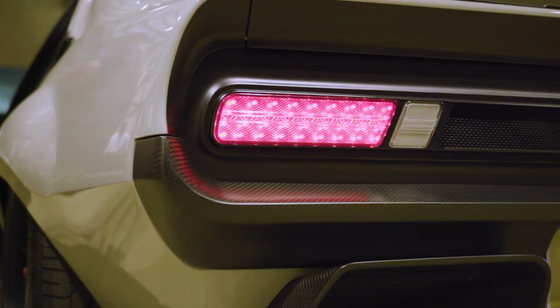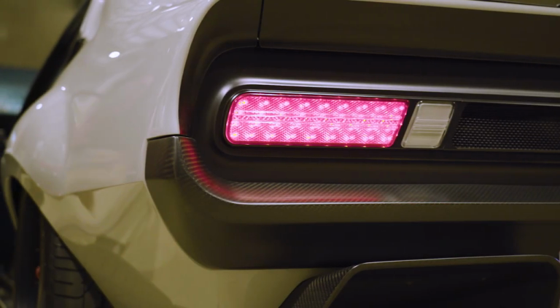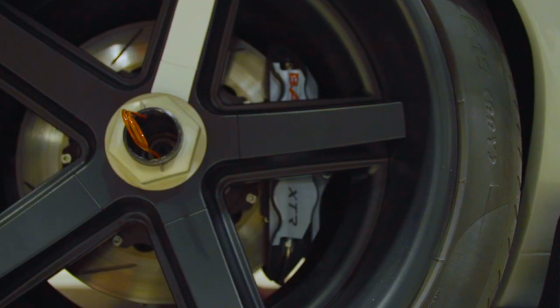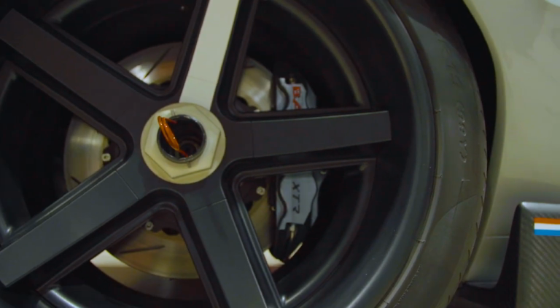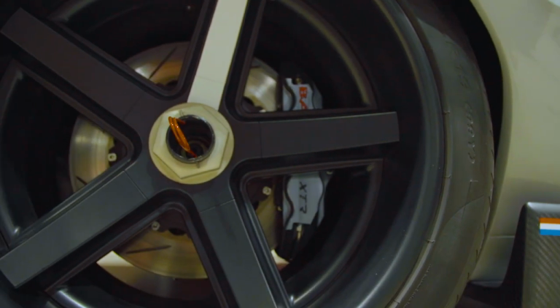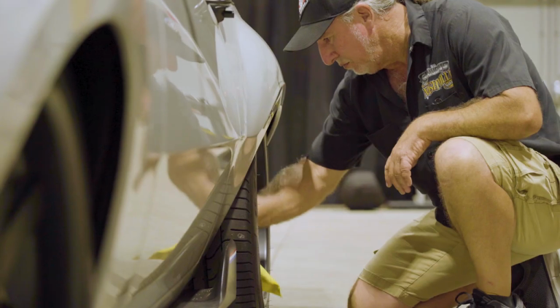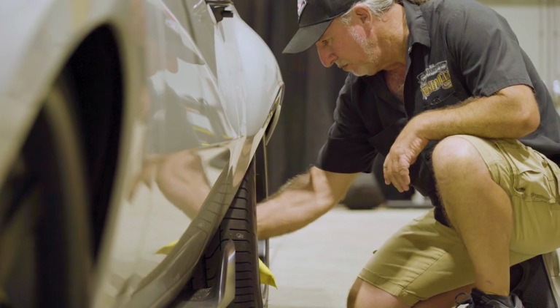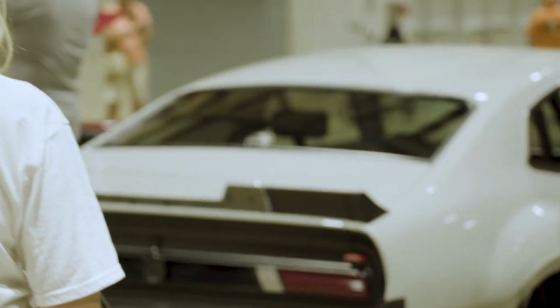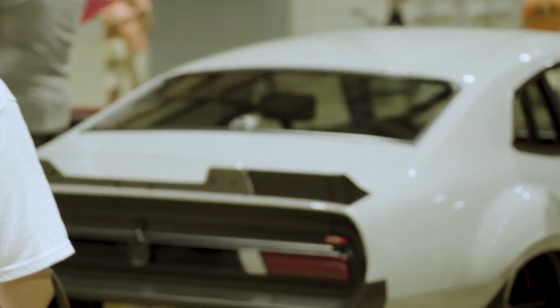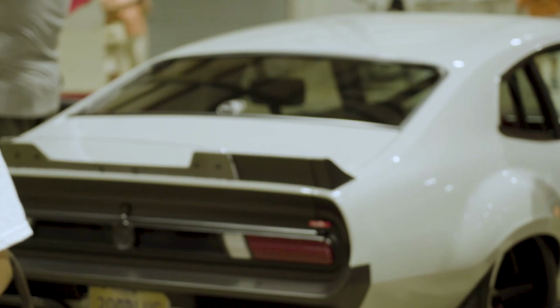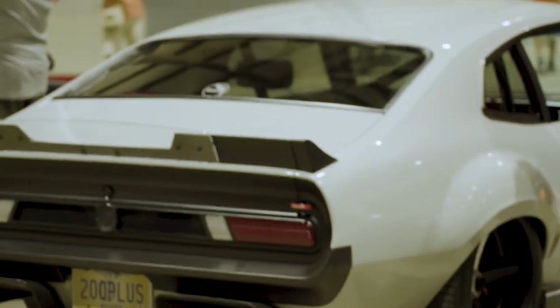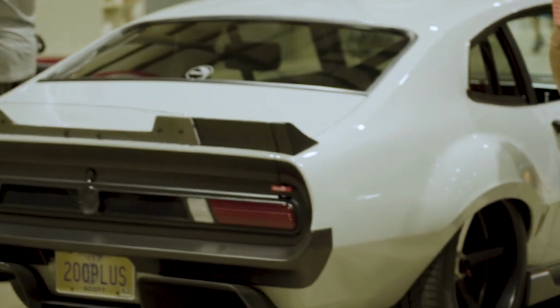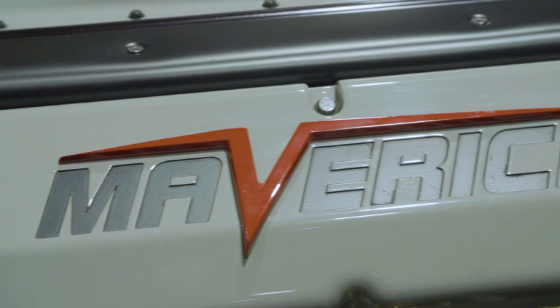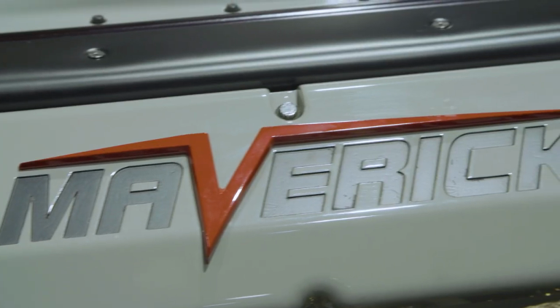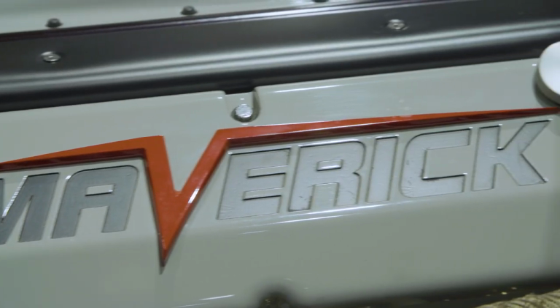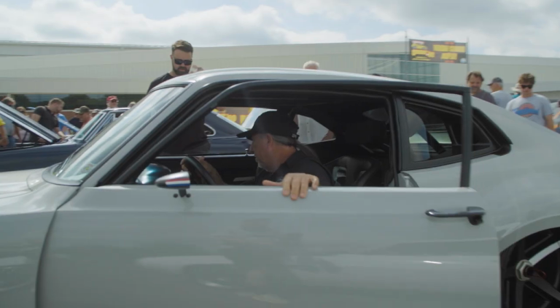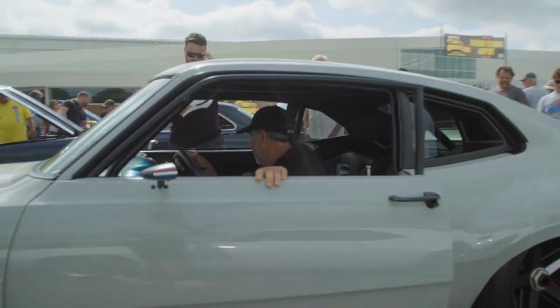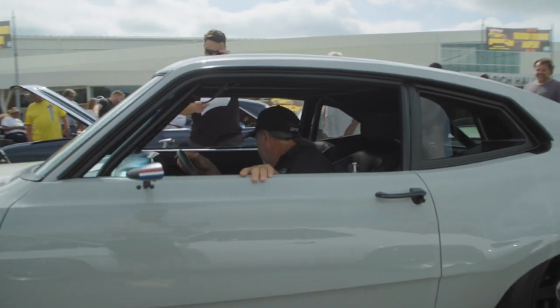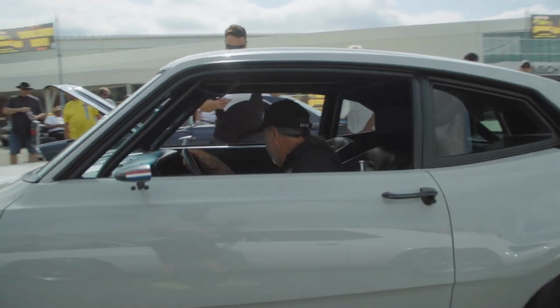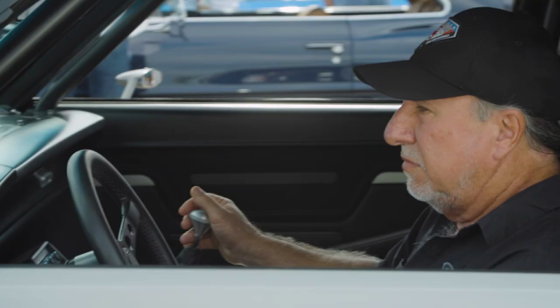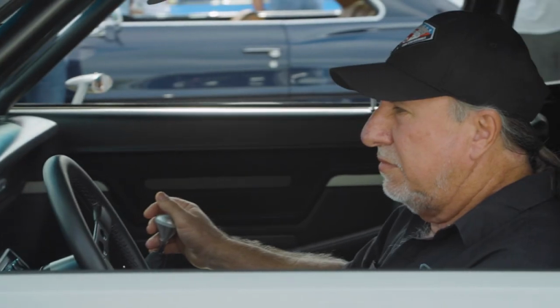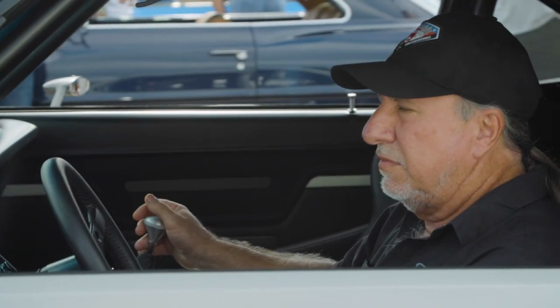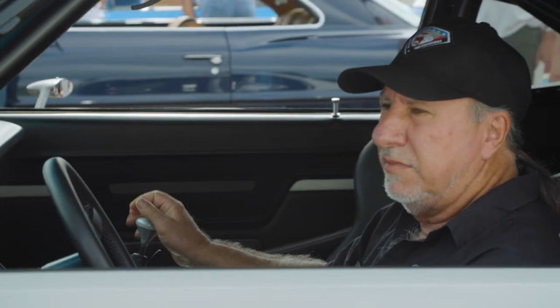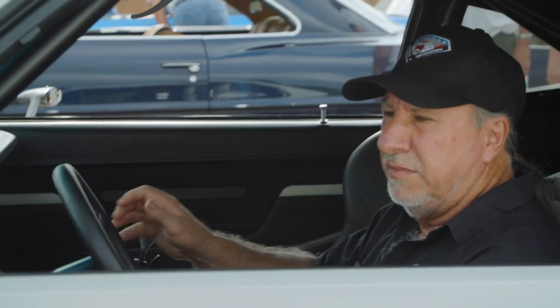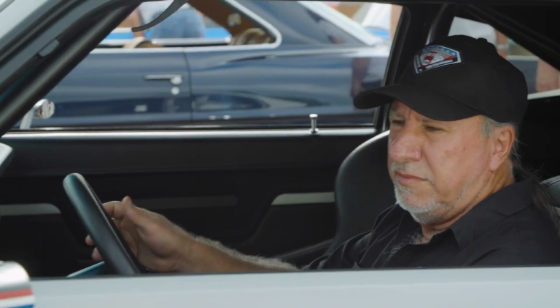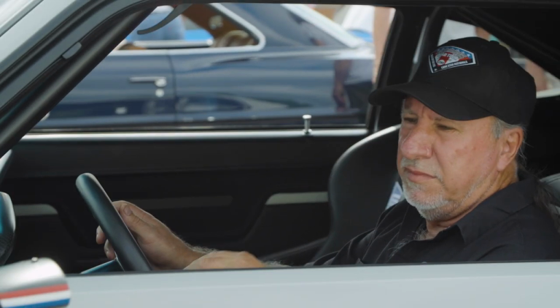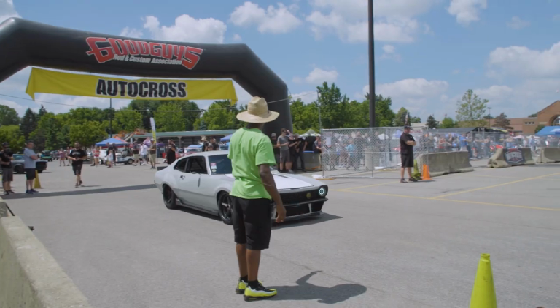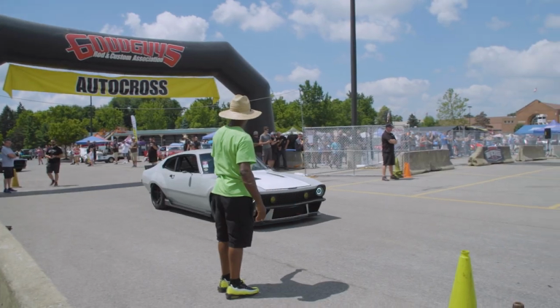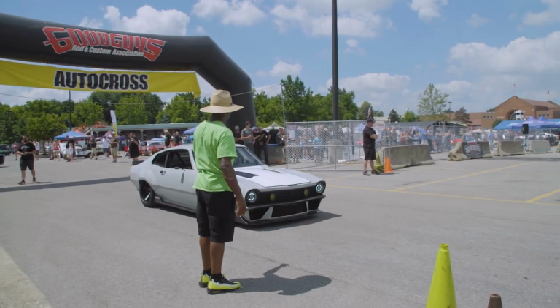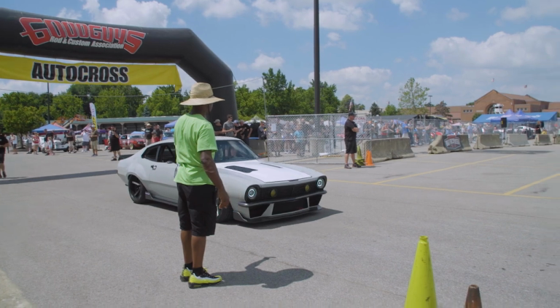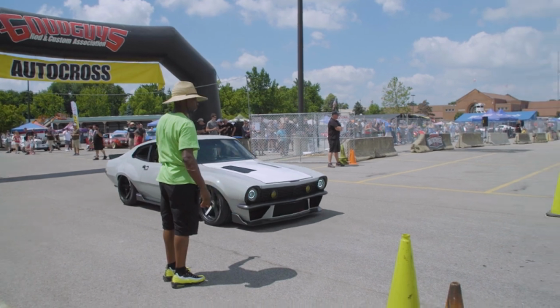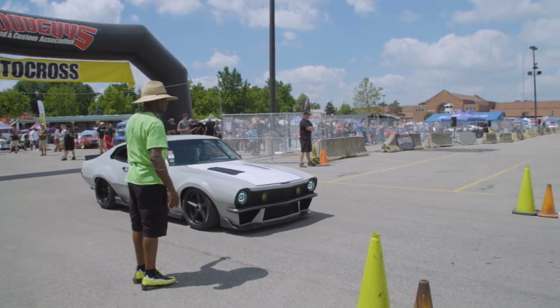I found this little car on eBay. I never would have thought it would have turned out this way. I've never seen another Maverick quite like this one.